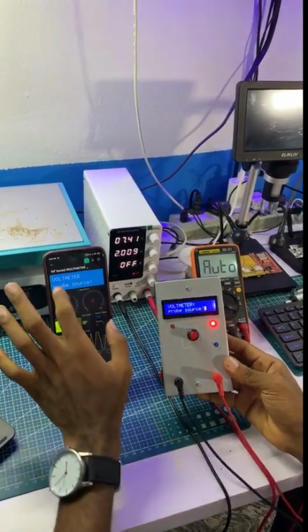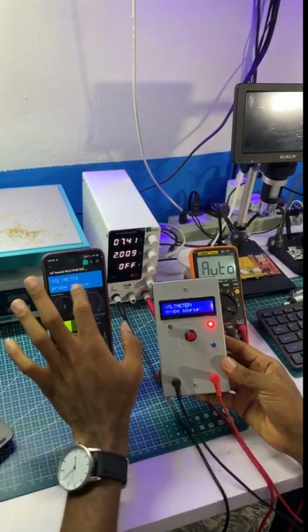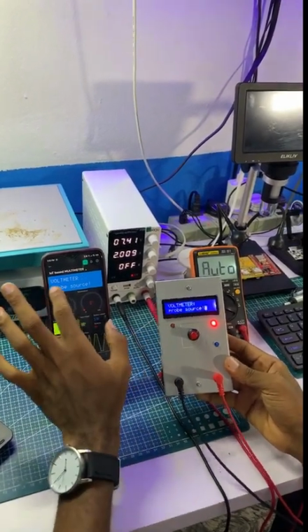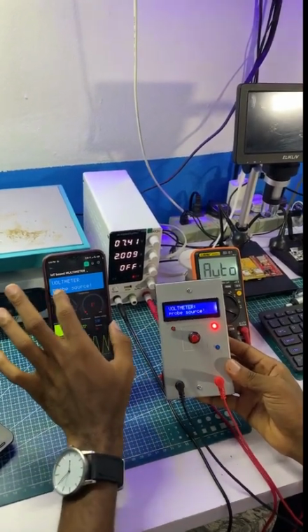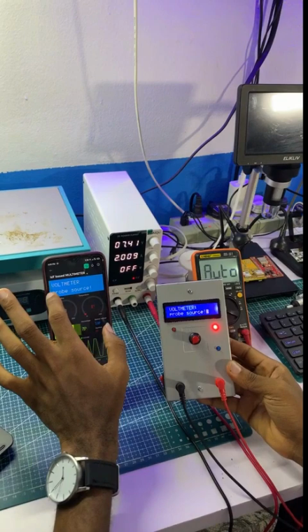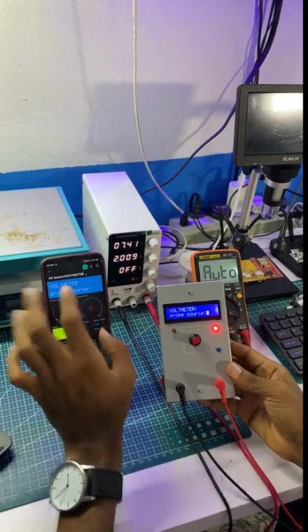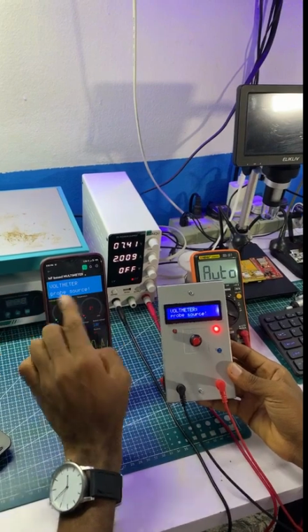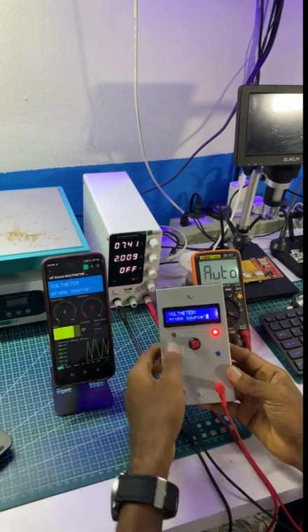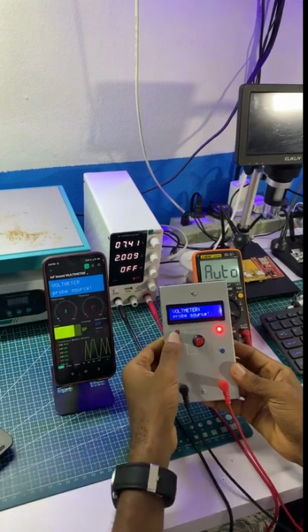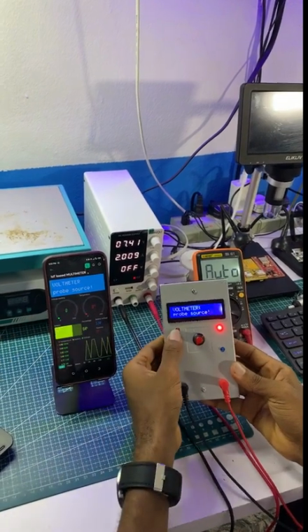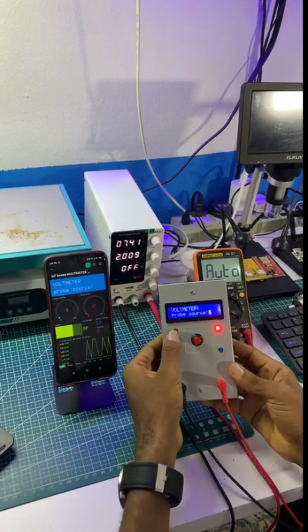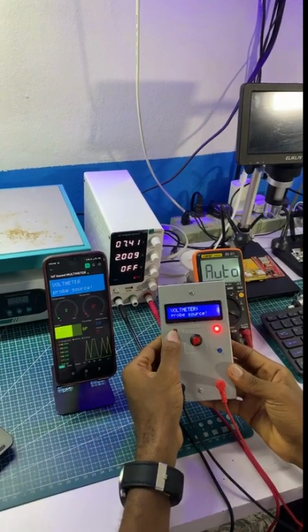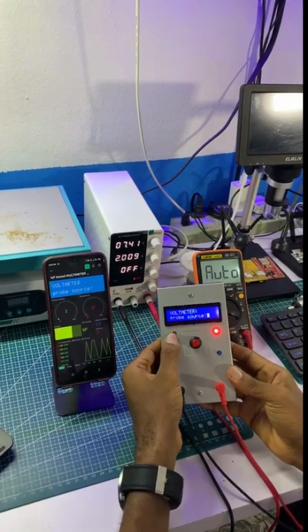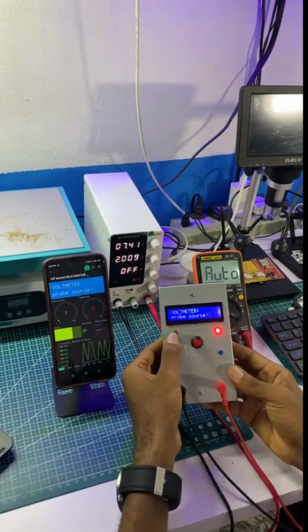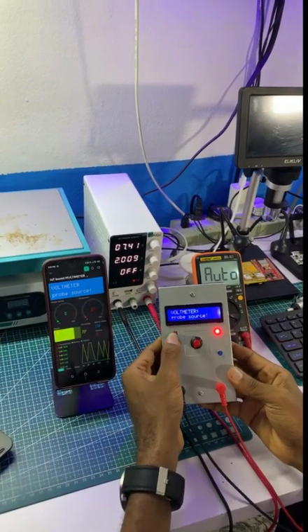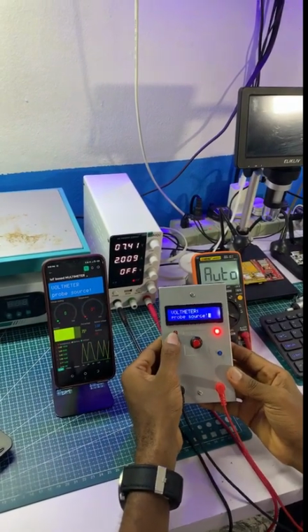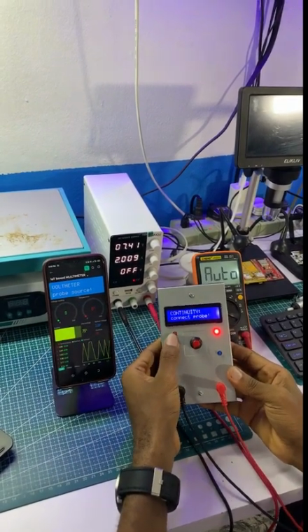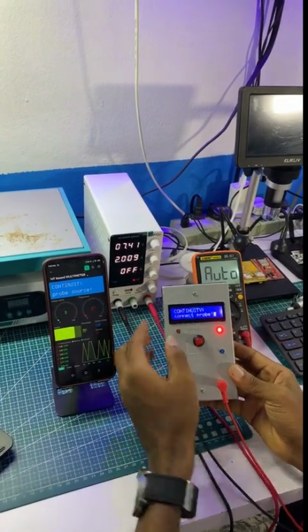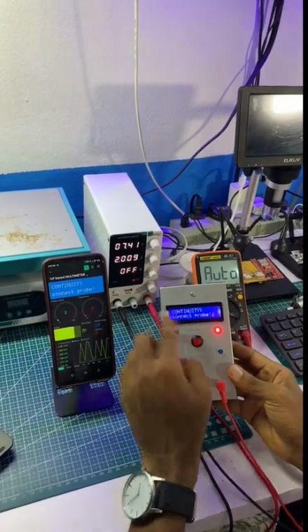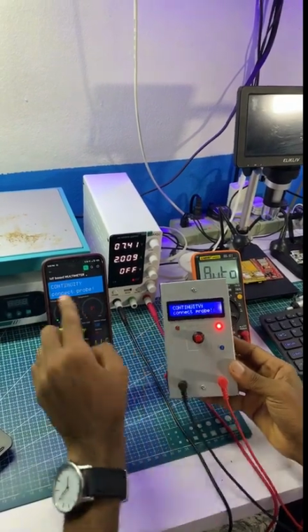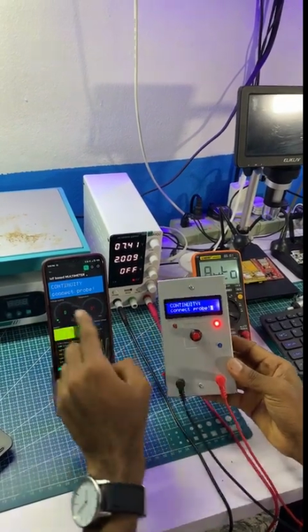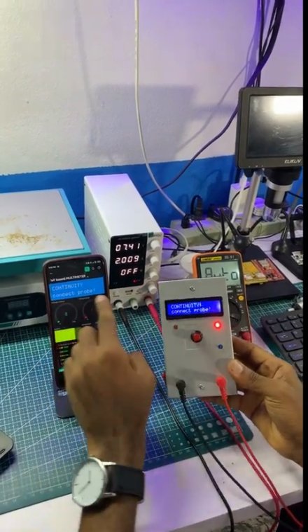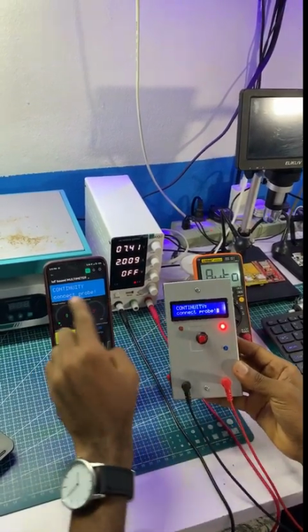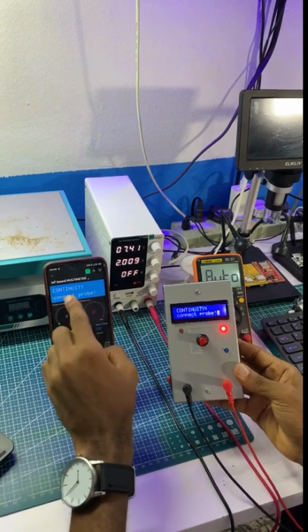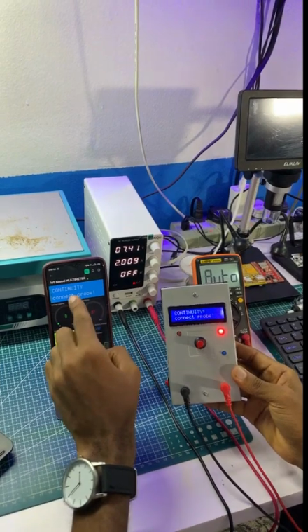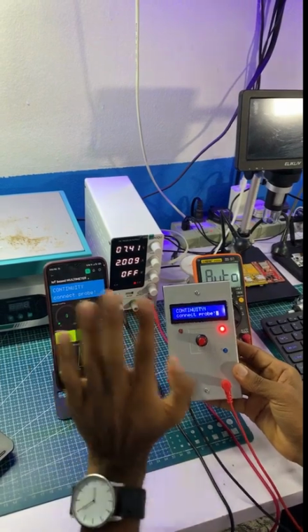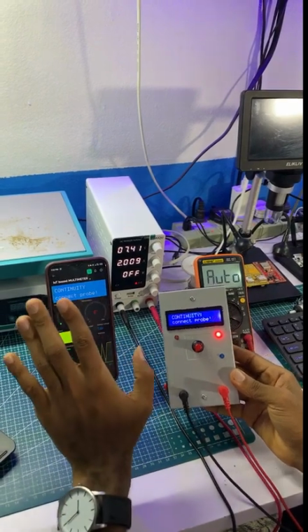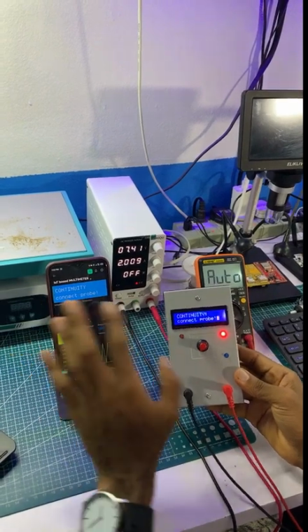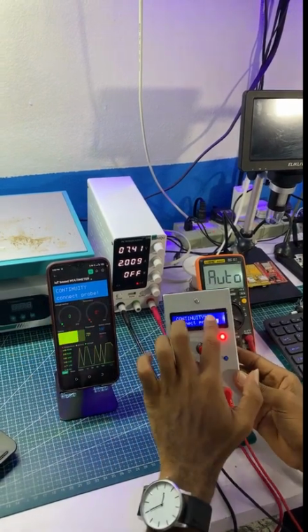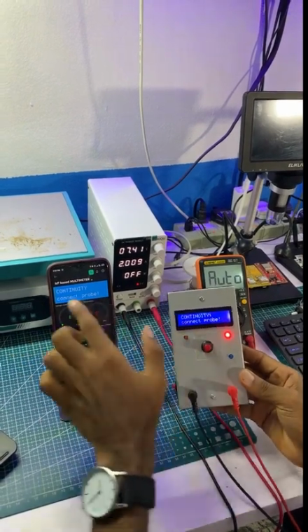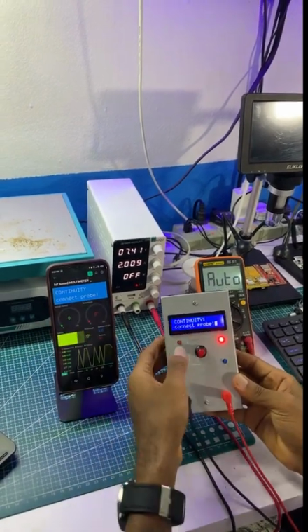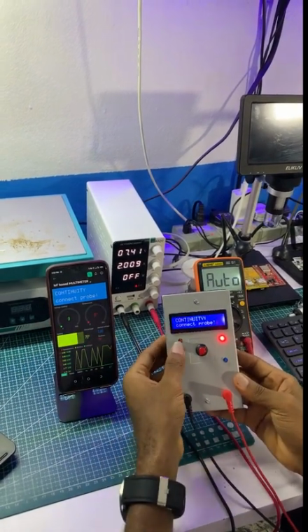That simply means I'm about to measure with the voltmeter mode. It also comes with continuity test, and the same interface is shown on both ends.